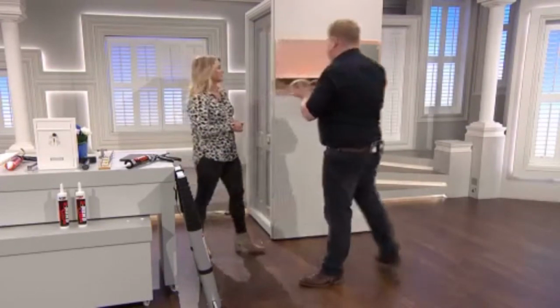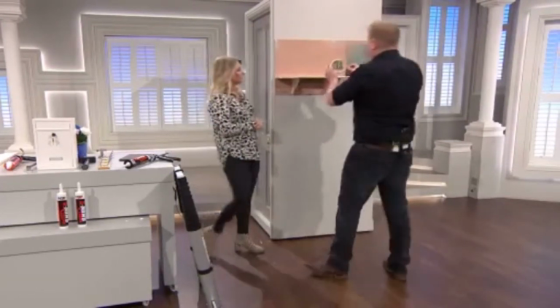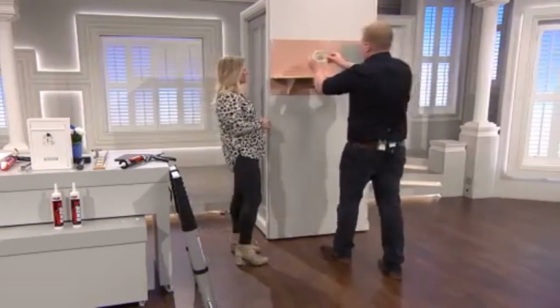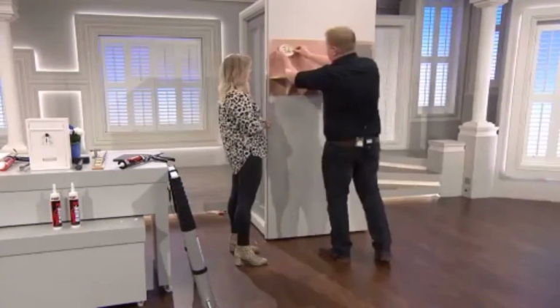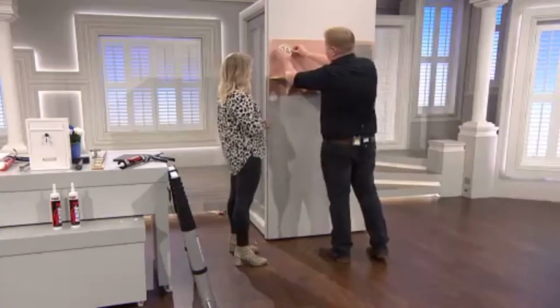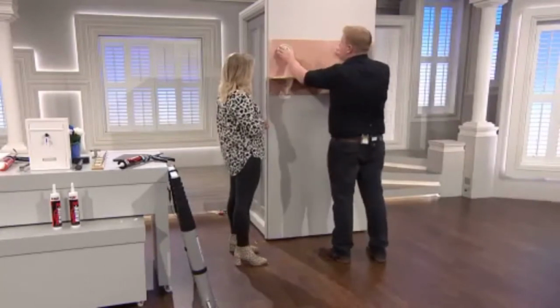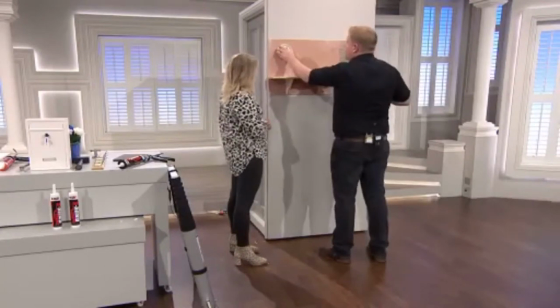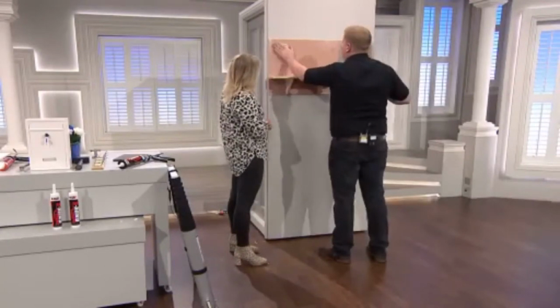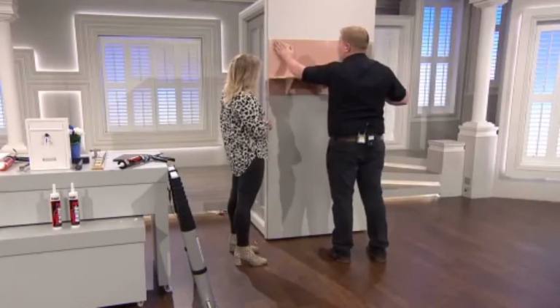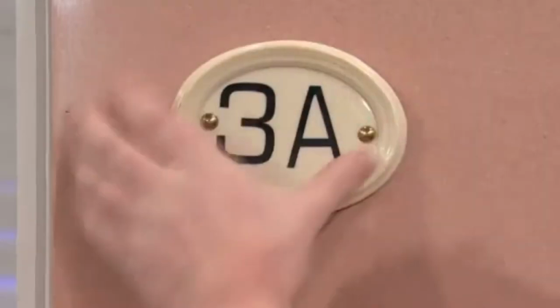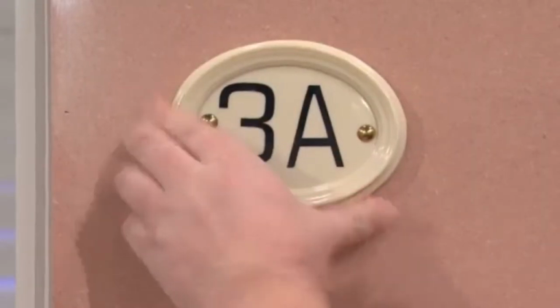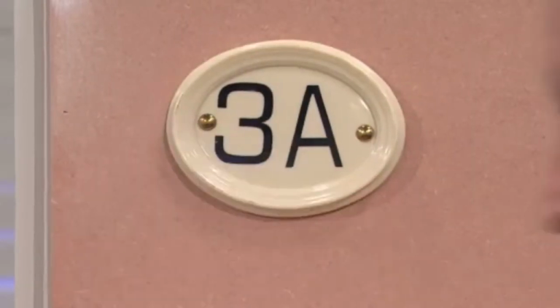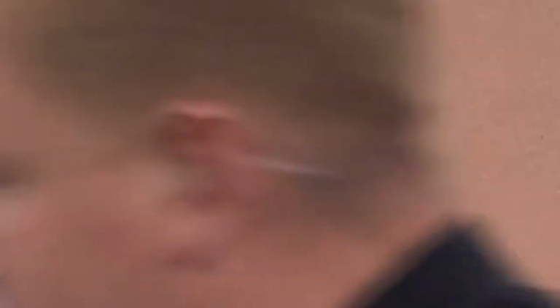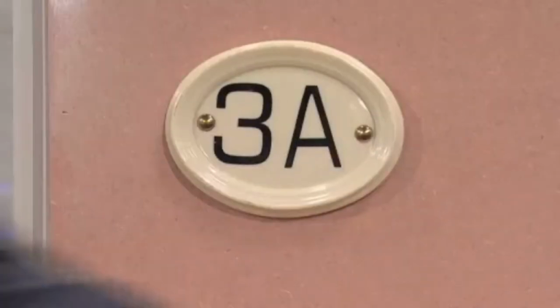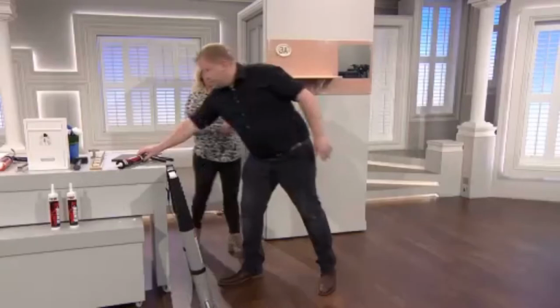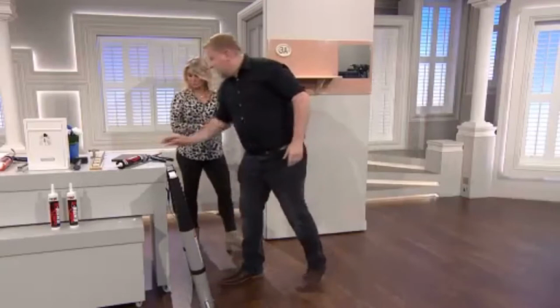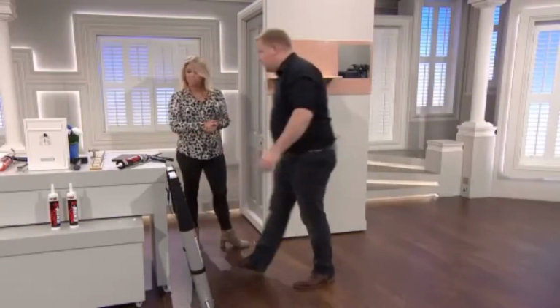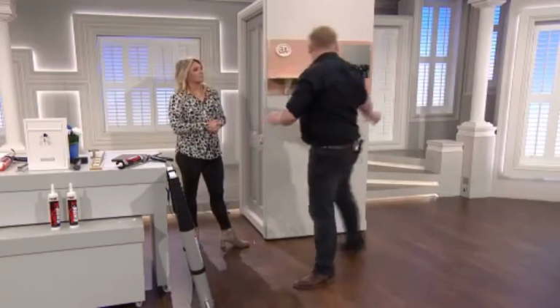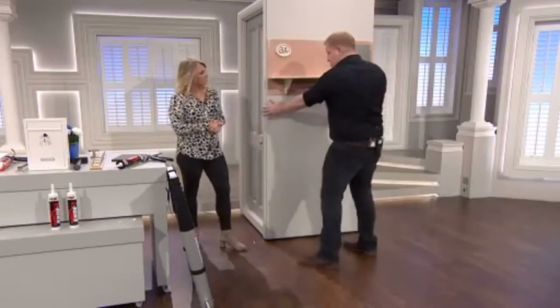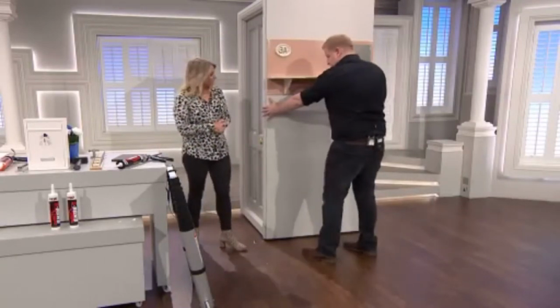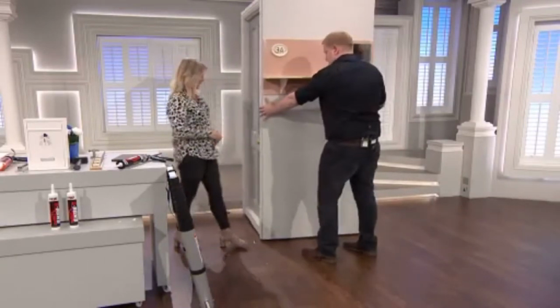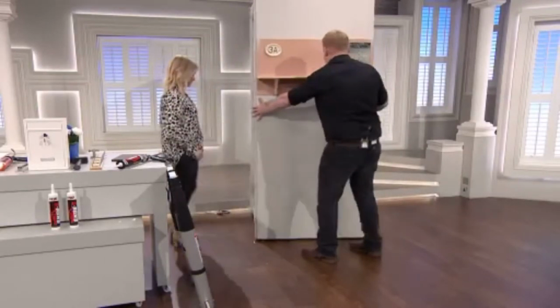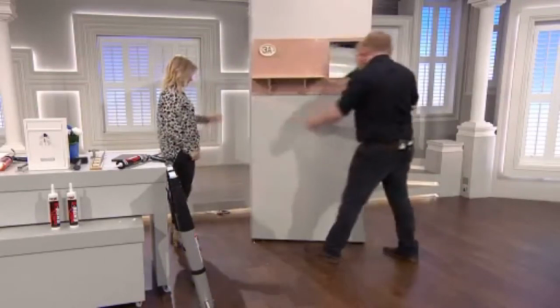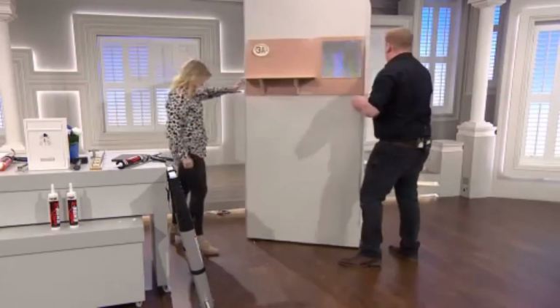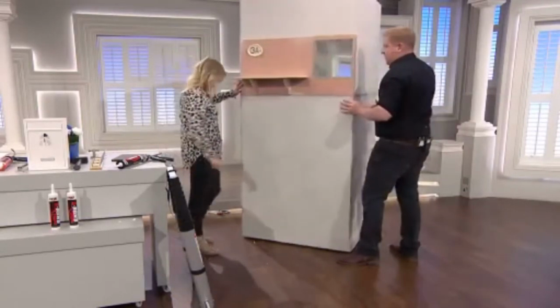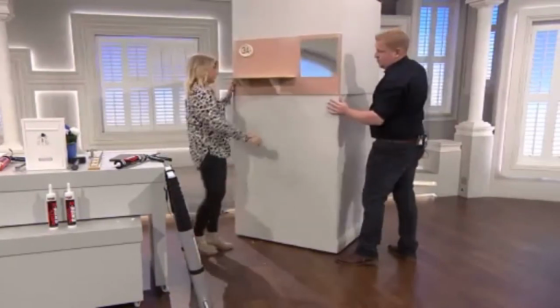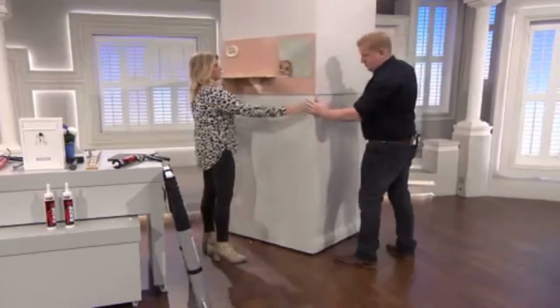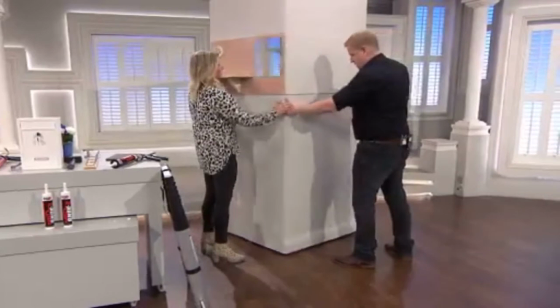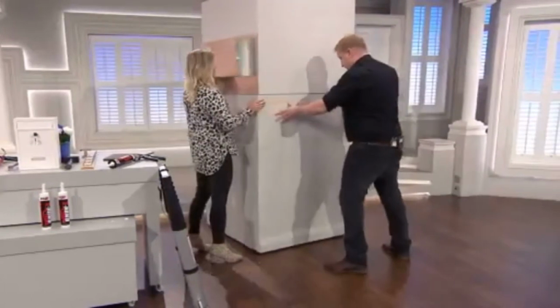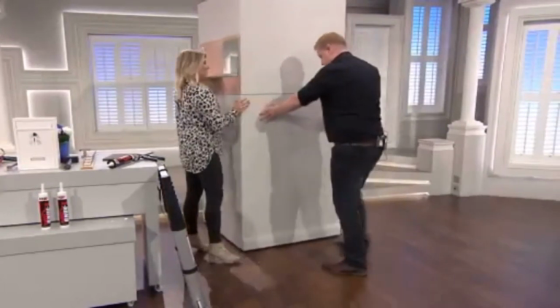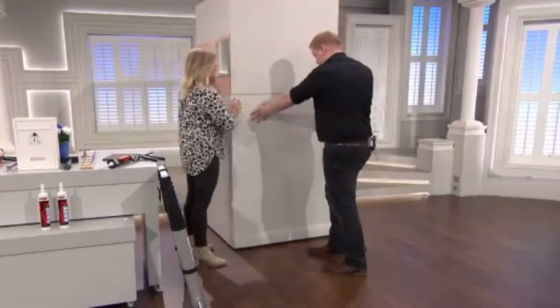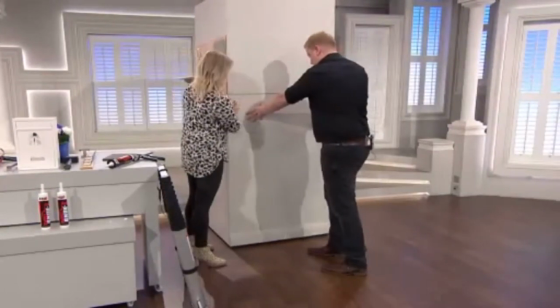Guaranteed to never shrink, guaranteed to never crack. You can put anything up — a house number, no problem. We've got another bit of wall to use on that side because we're running out of space.